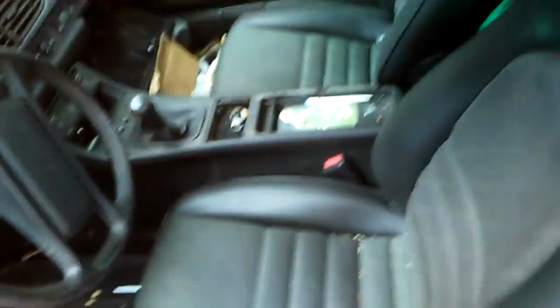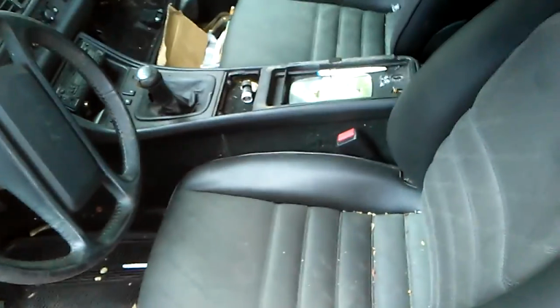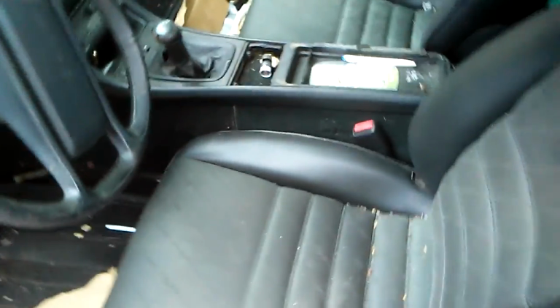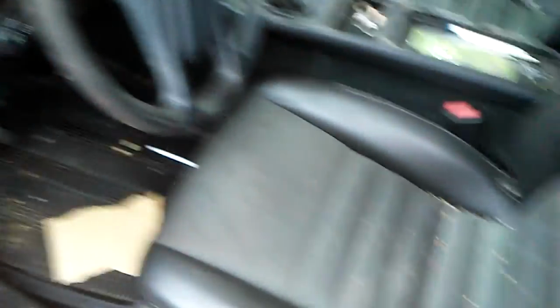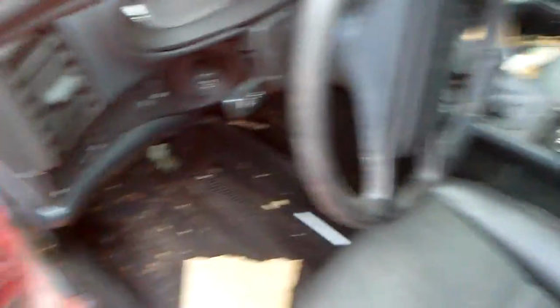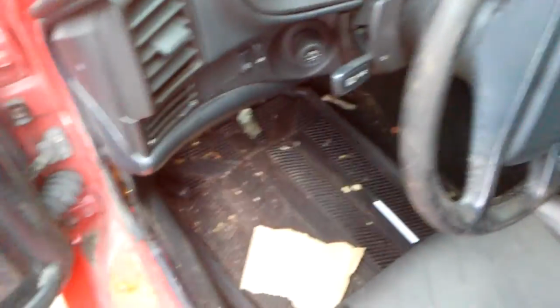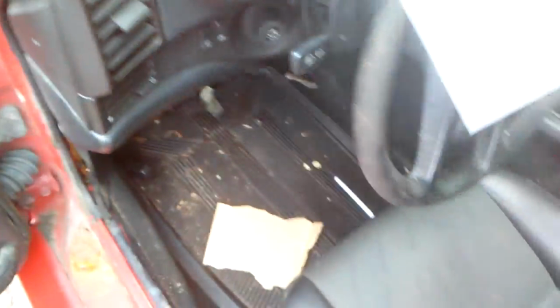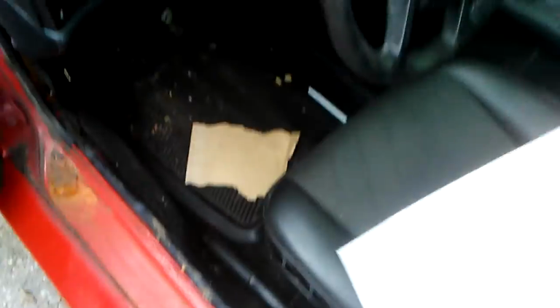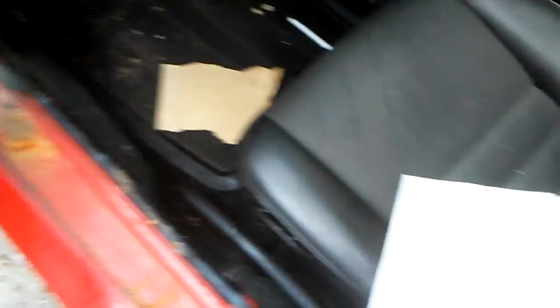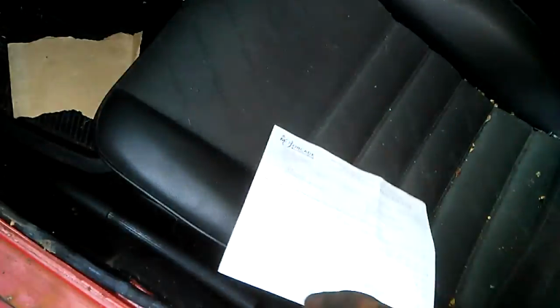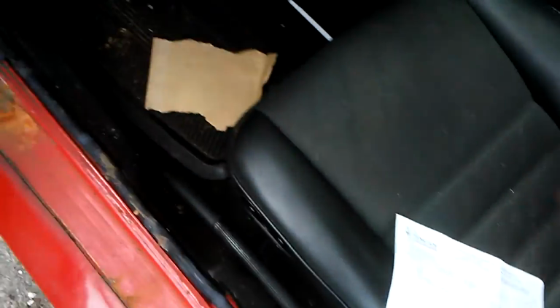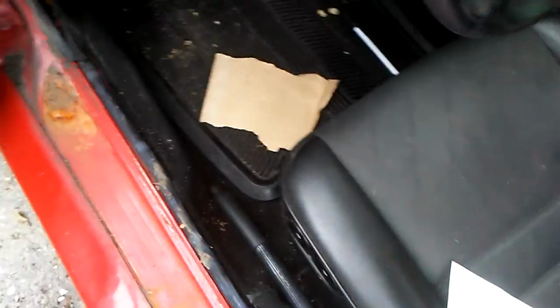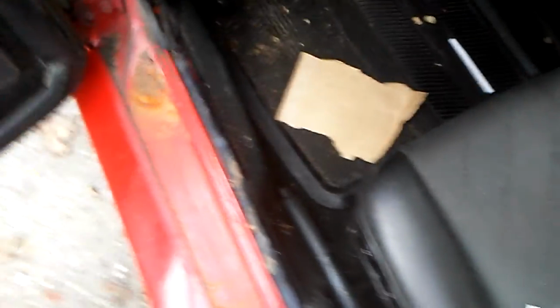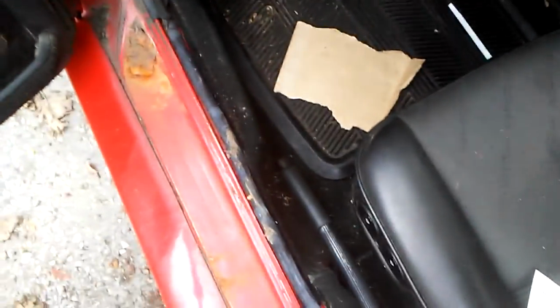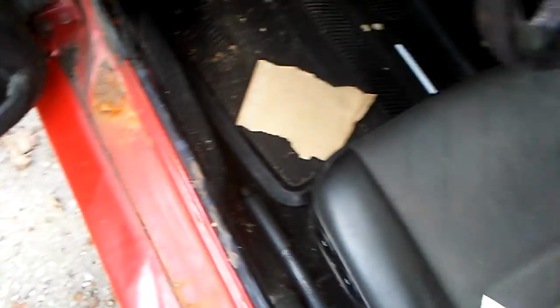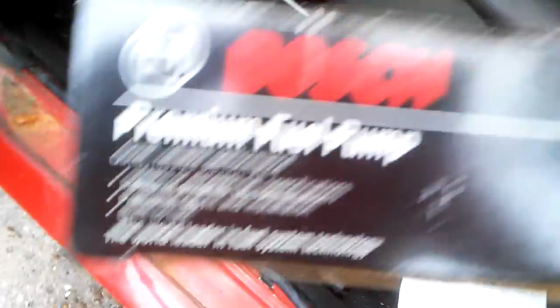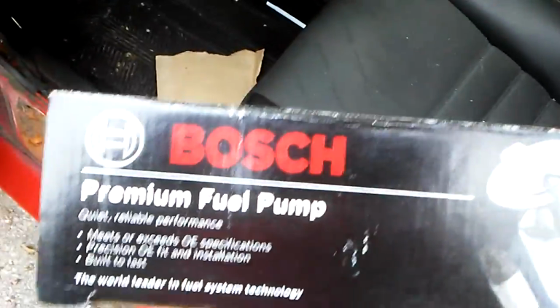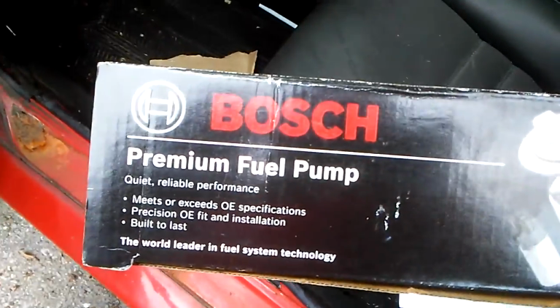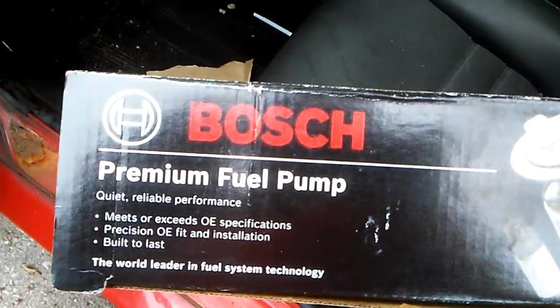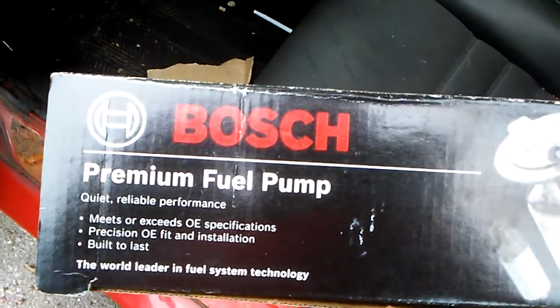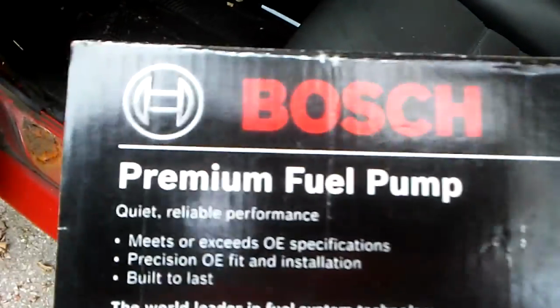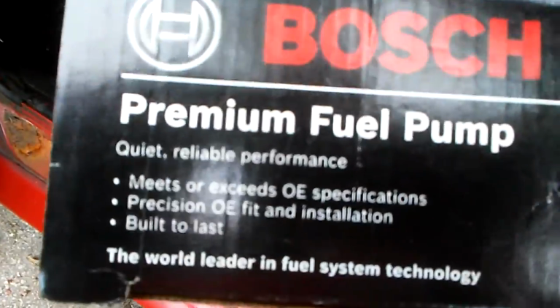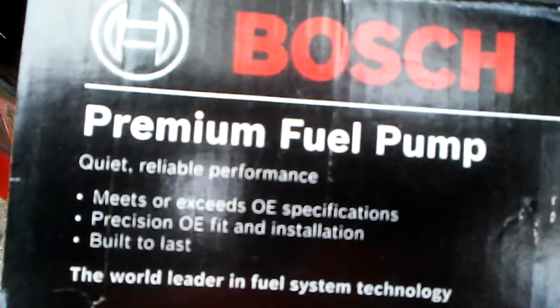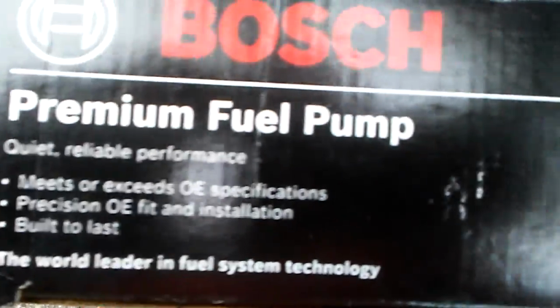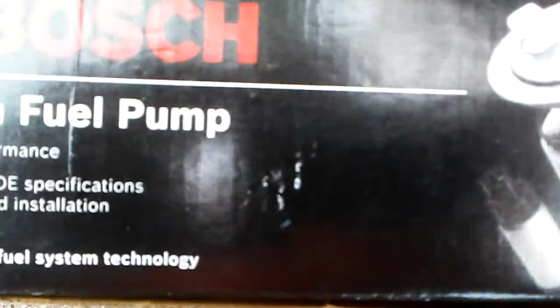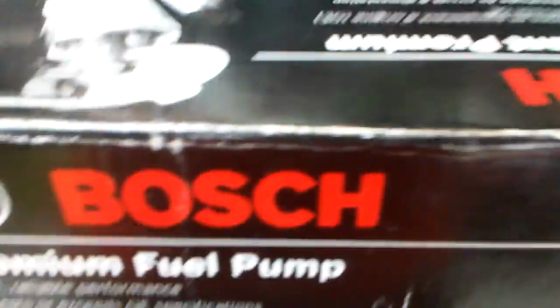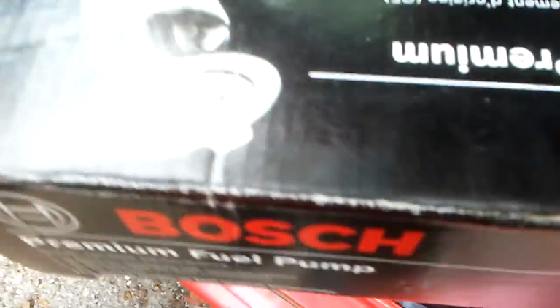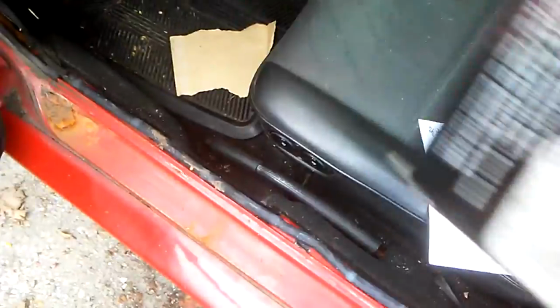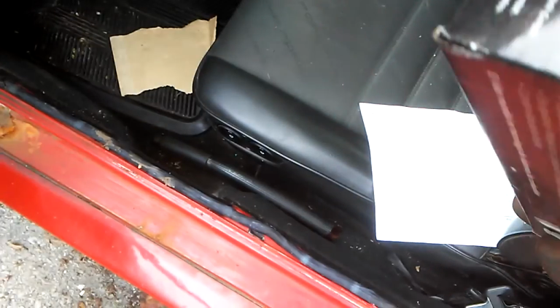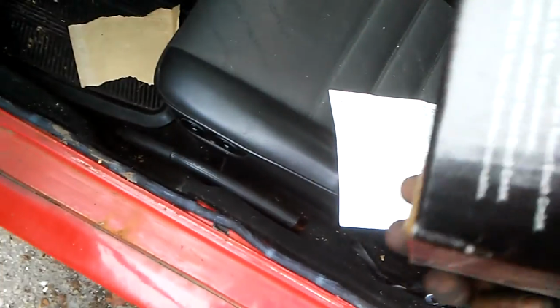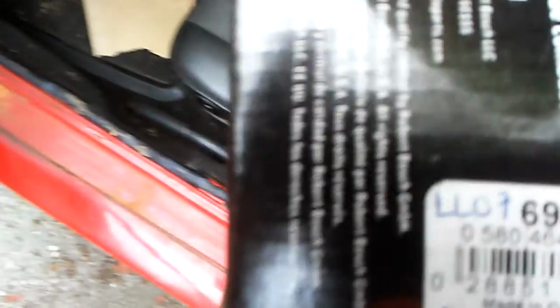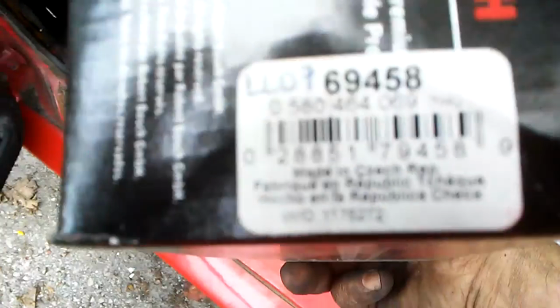Actually I want to show you the parts that I did. This is for the fuel line - I bought it. I put in an original Bosch fuel pump - that's the number.